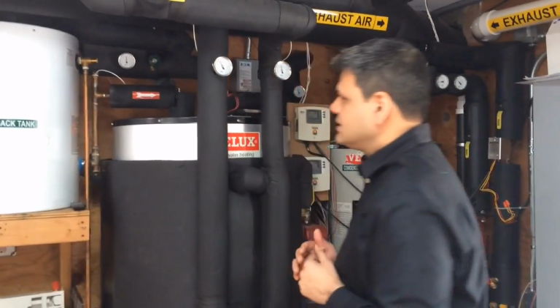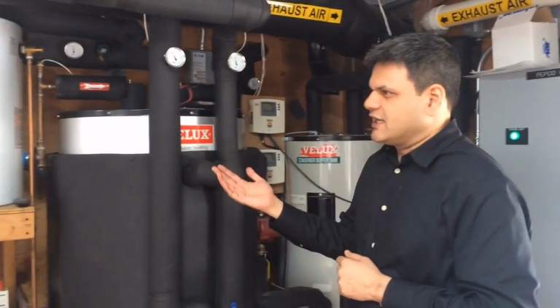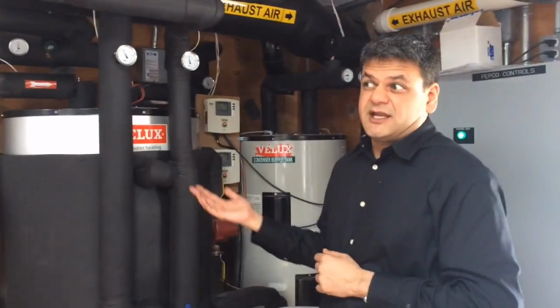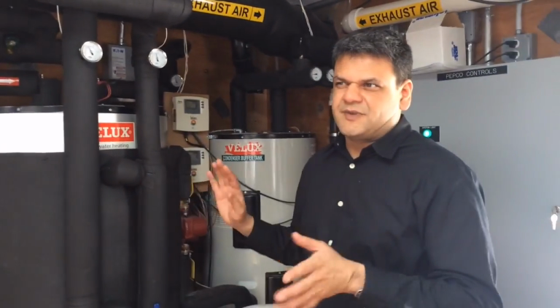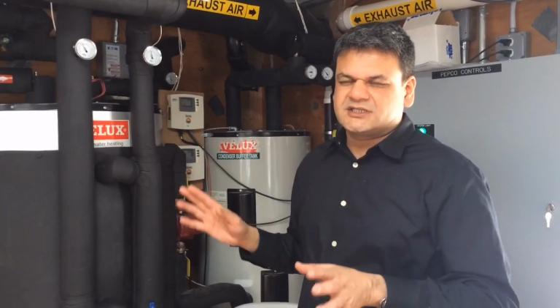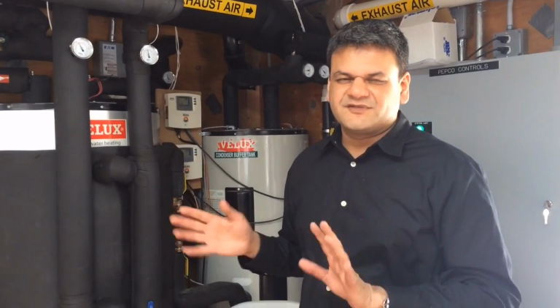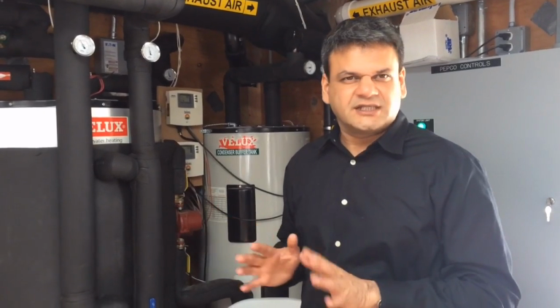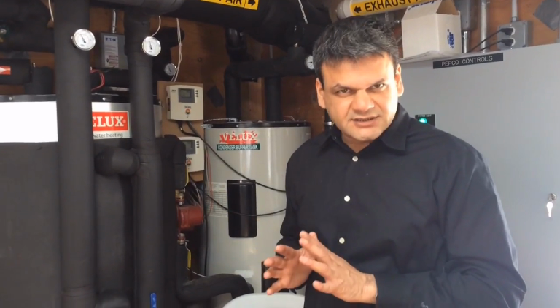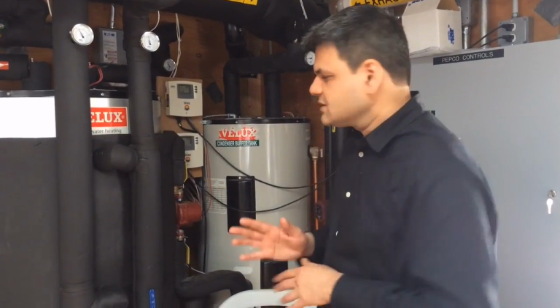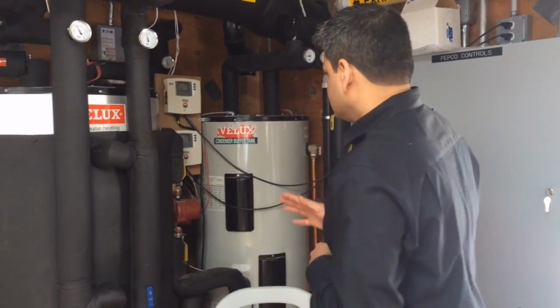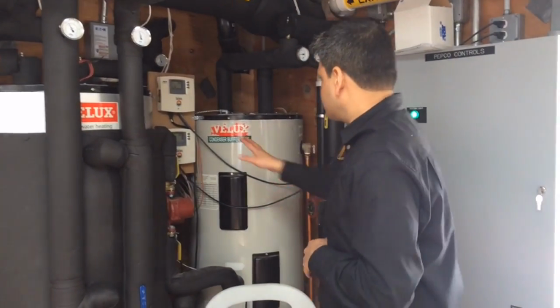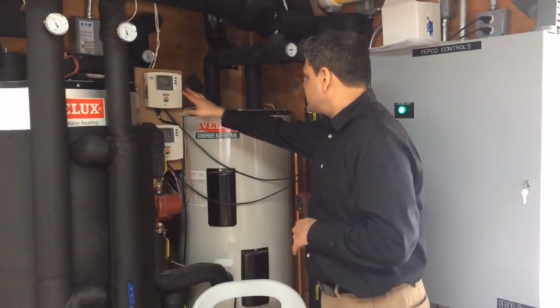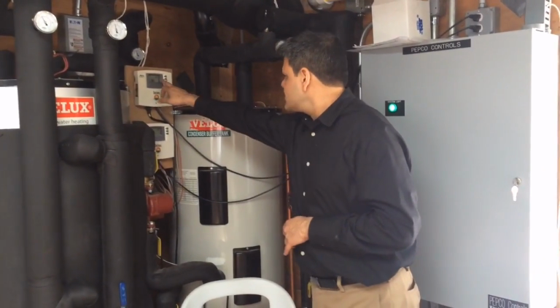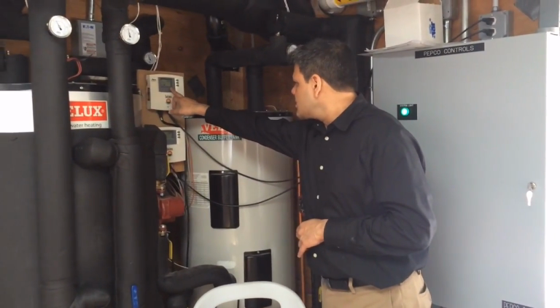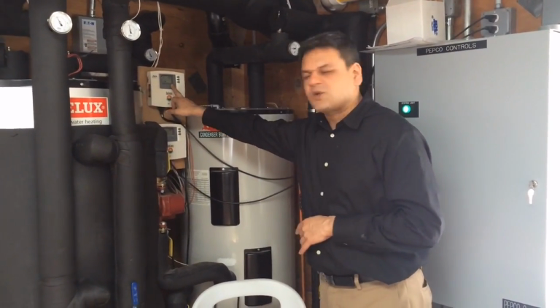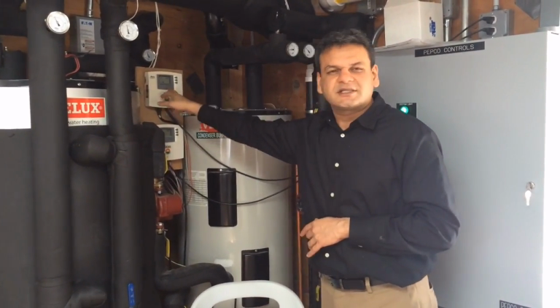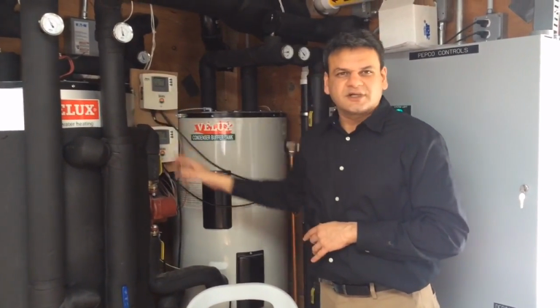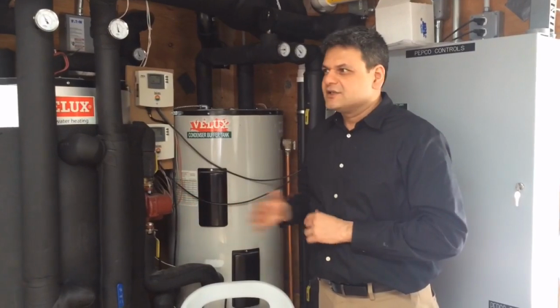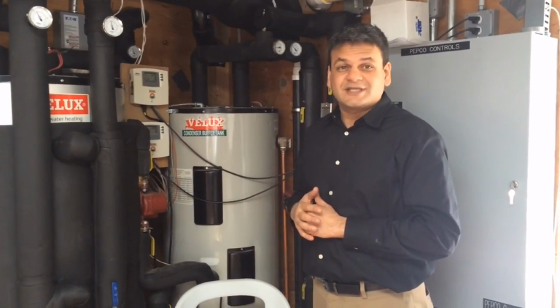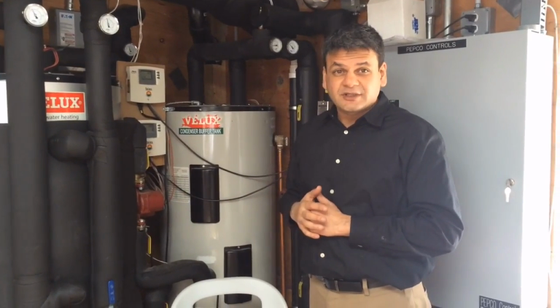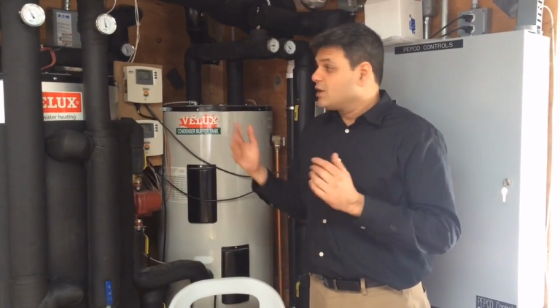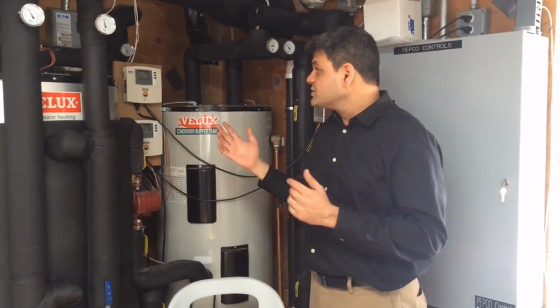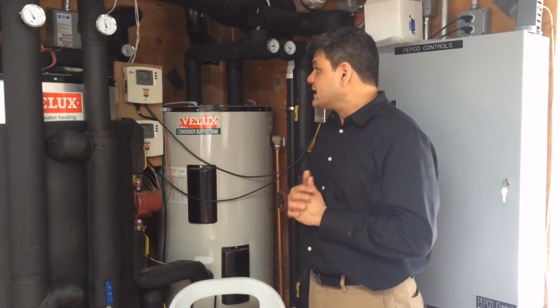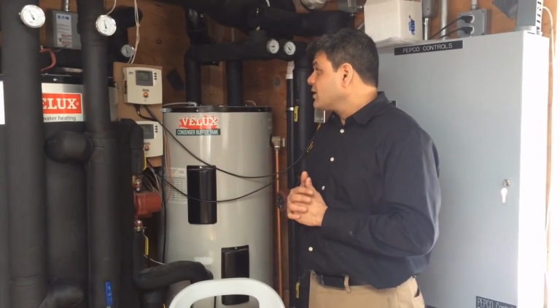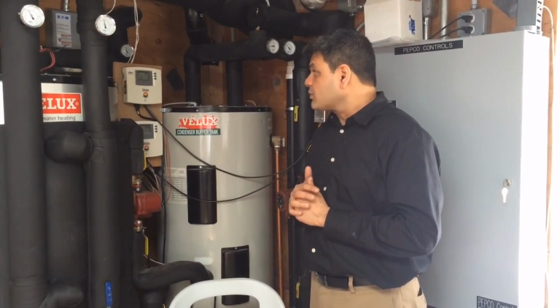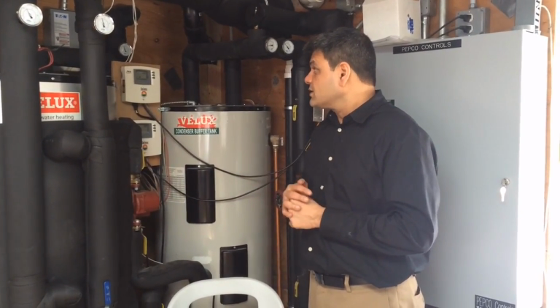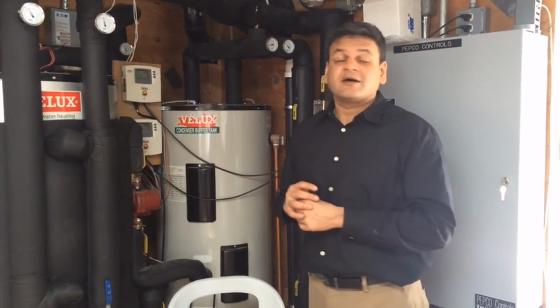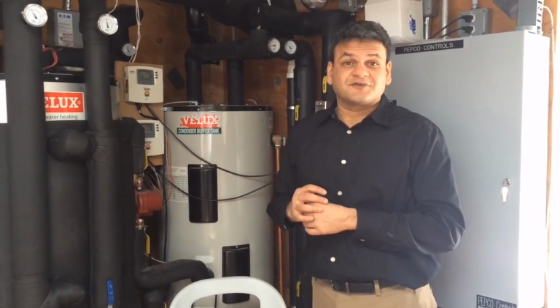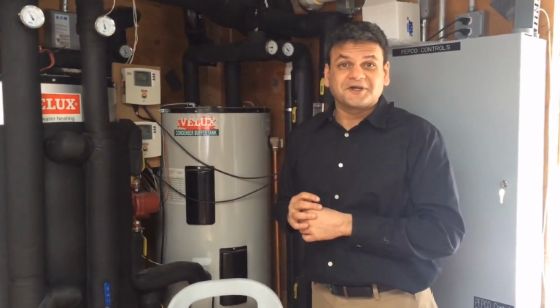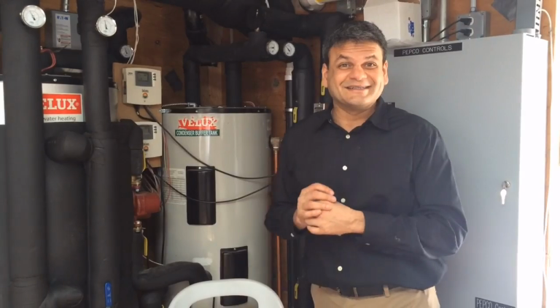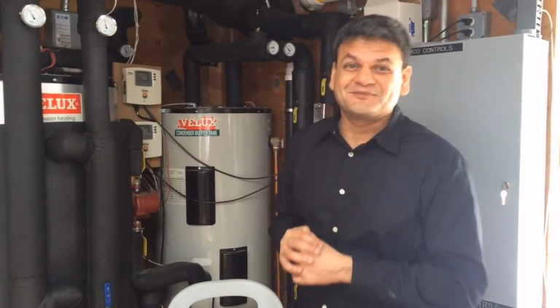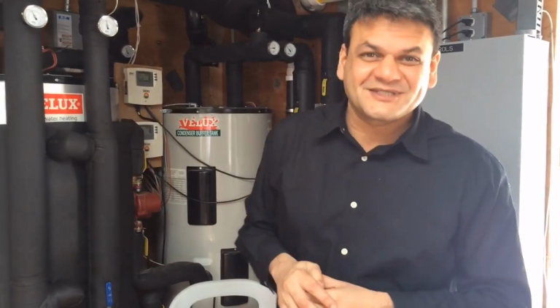On a day like today, which is about 65-68 degrees, the water in my tanks is 126 degrees, which is actually 1 degree warmer than you are allowed to serve hot water in Paramus.